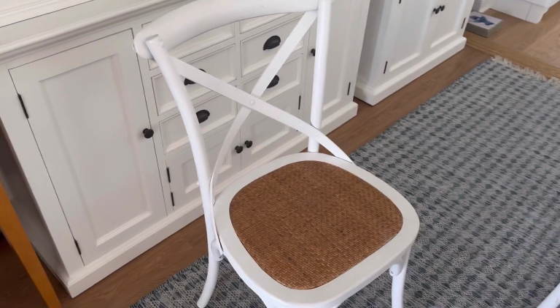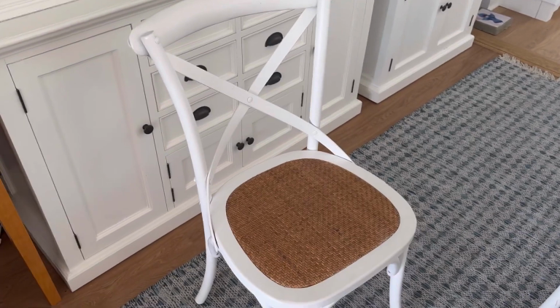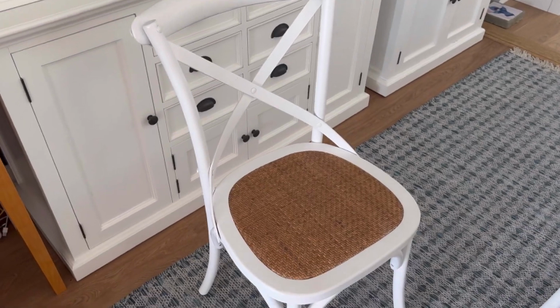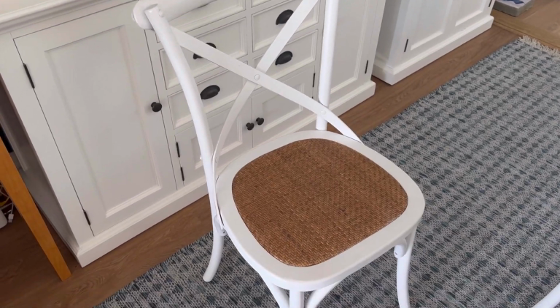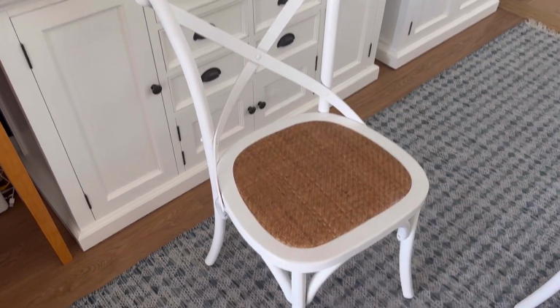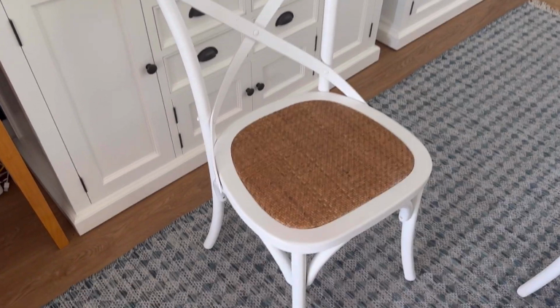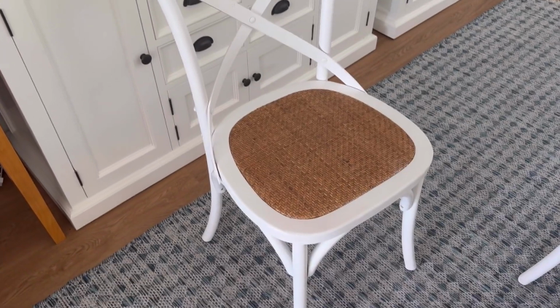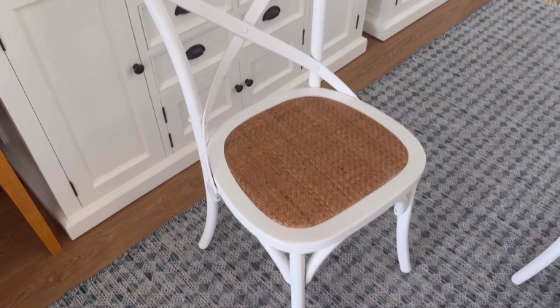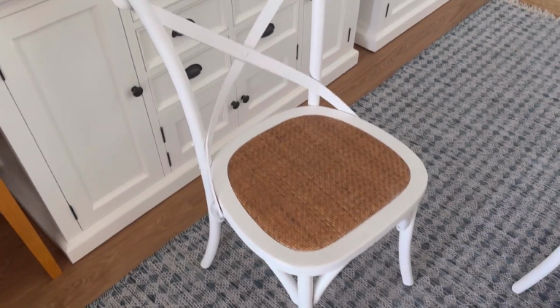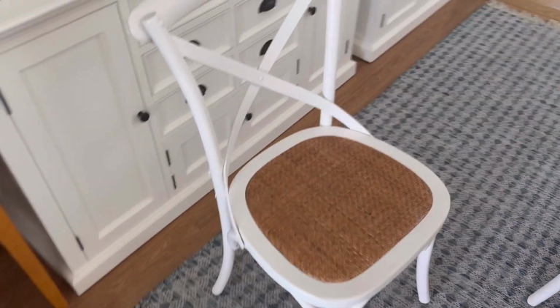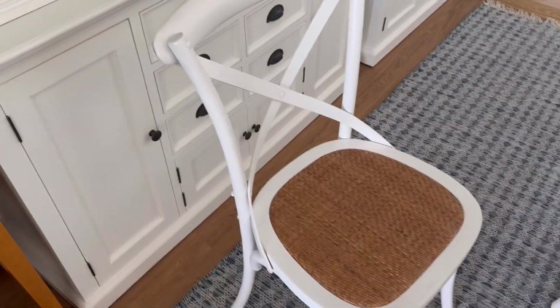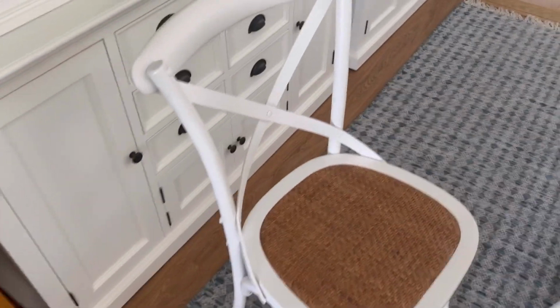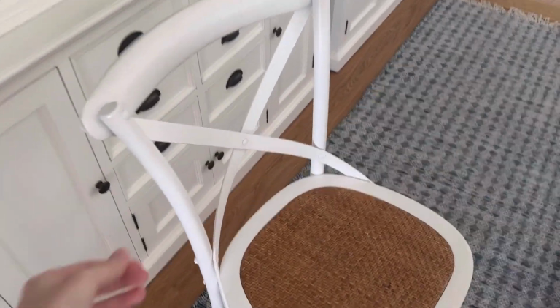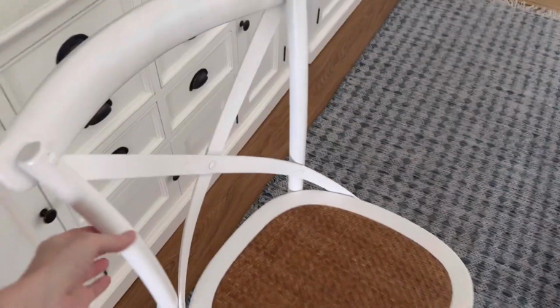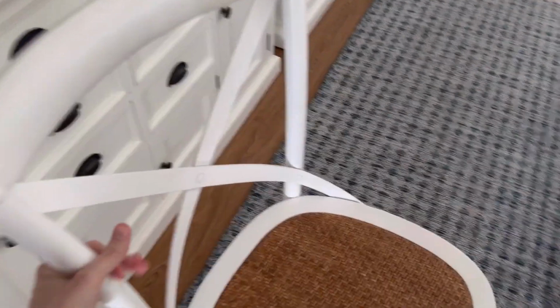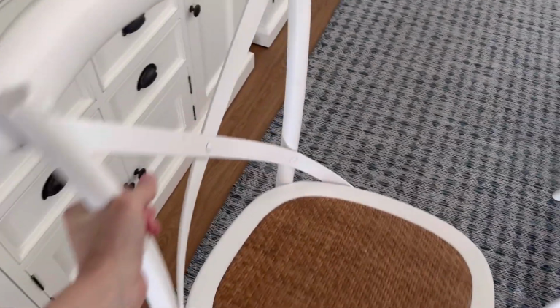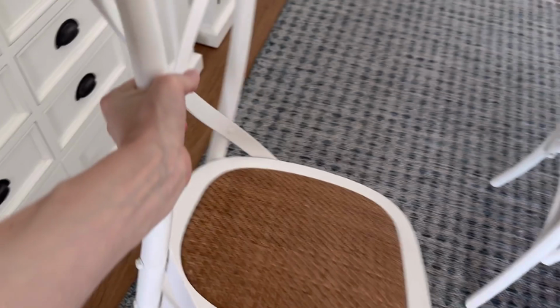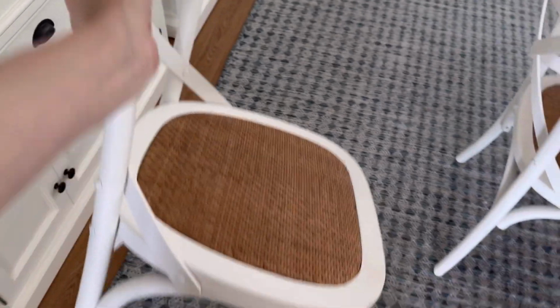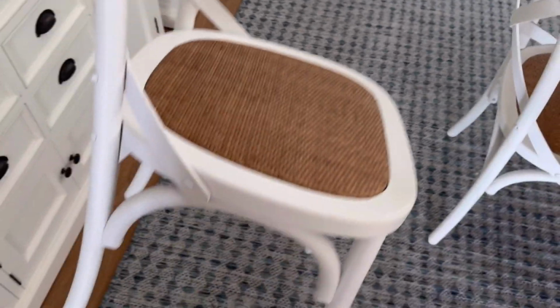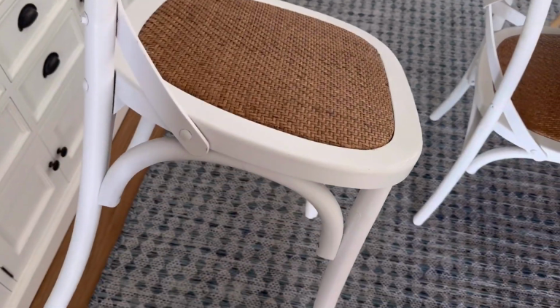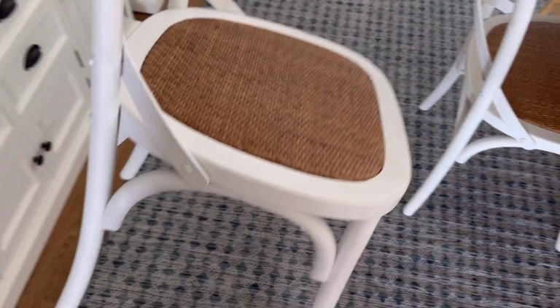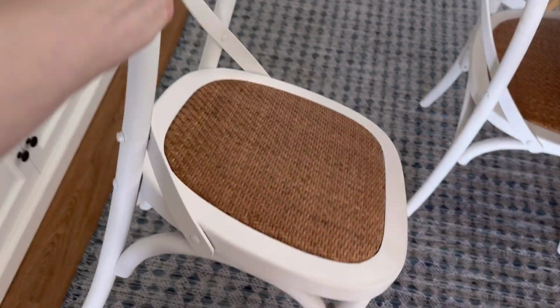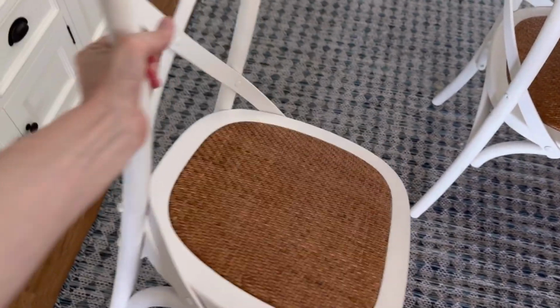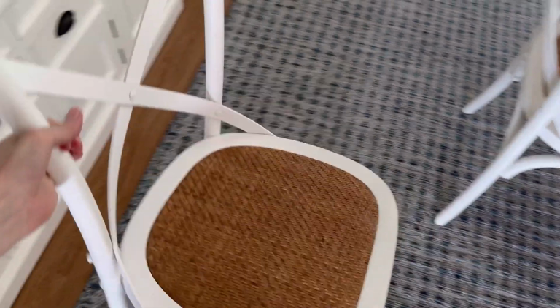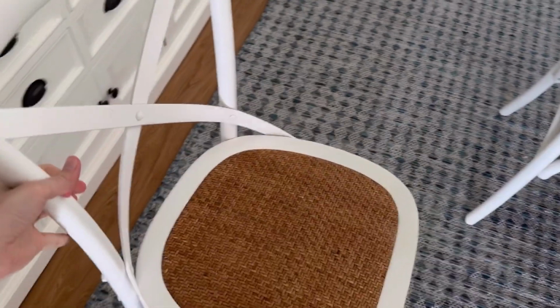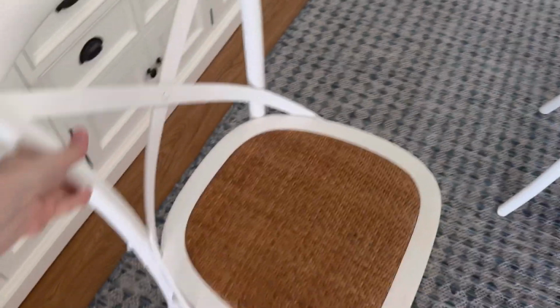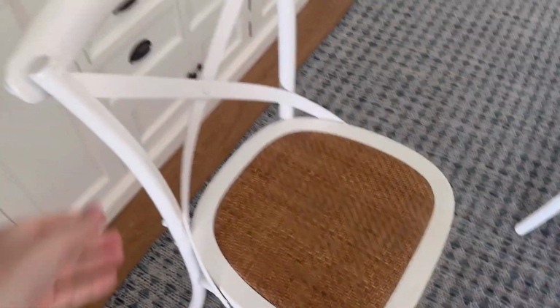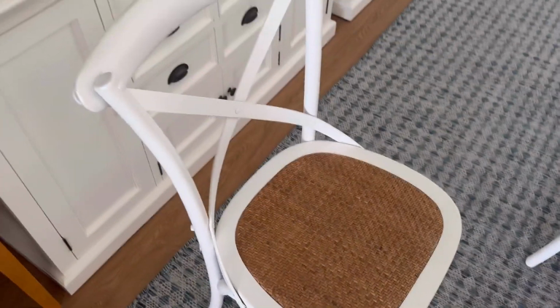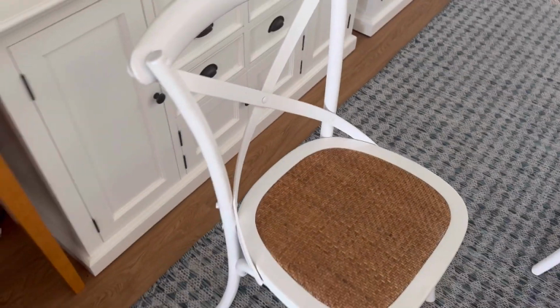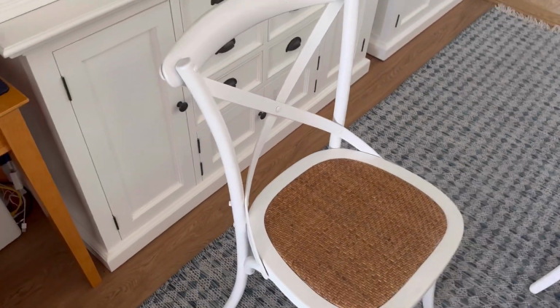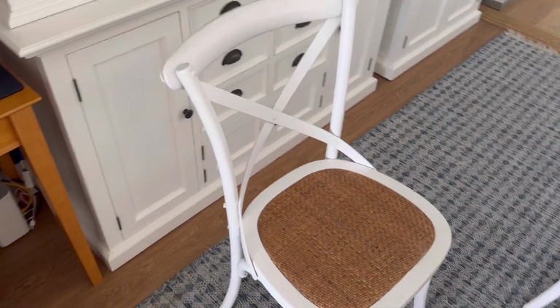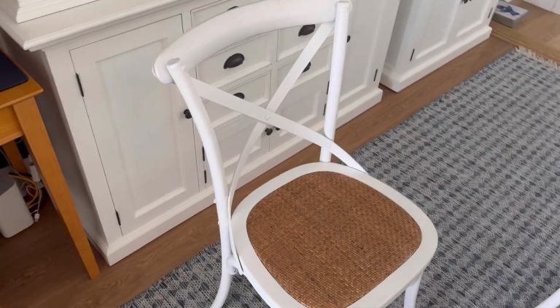Check out this modern farmhouse dining chair. This is a fantastic chair. It's very light, so you can just lift it up just like this. And it just looks so nice.